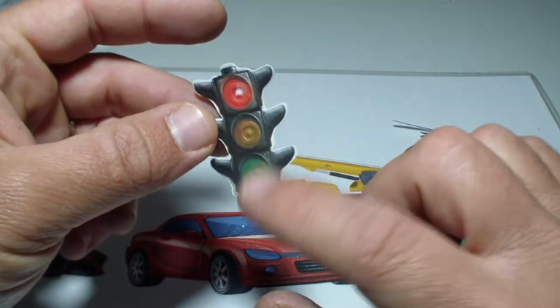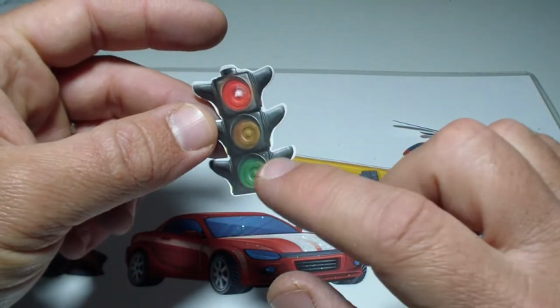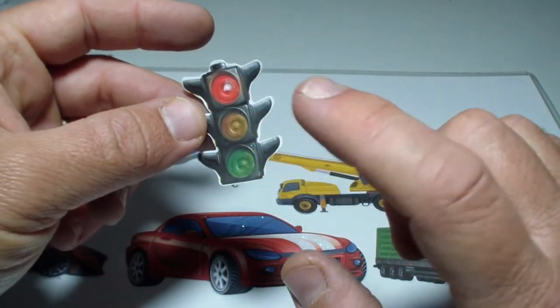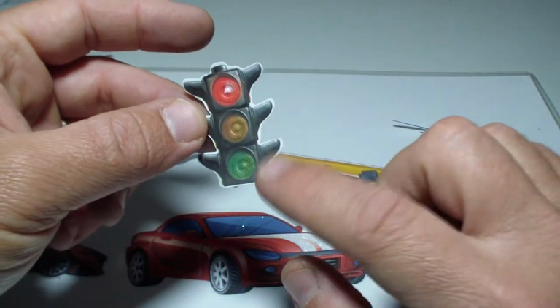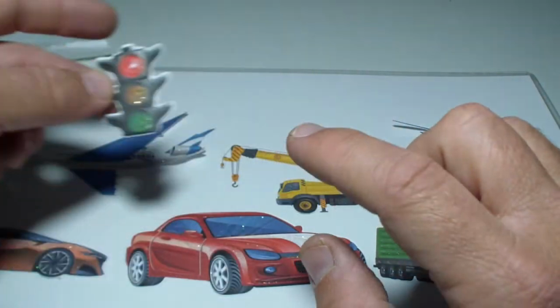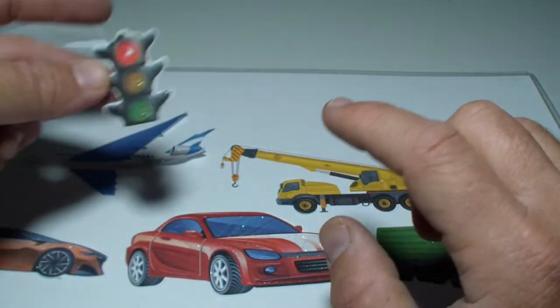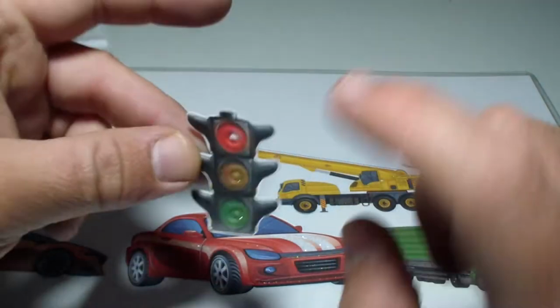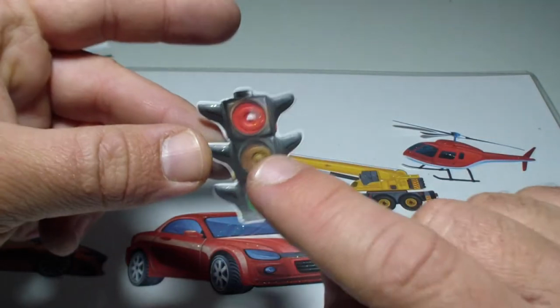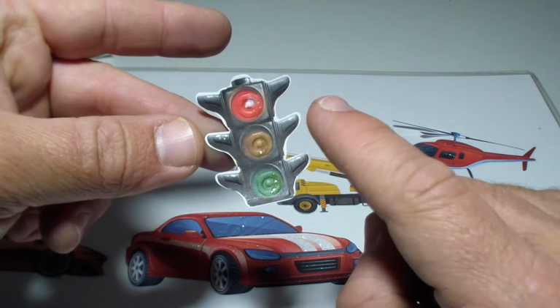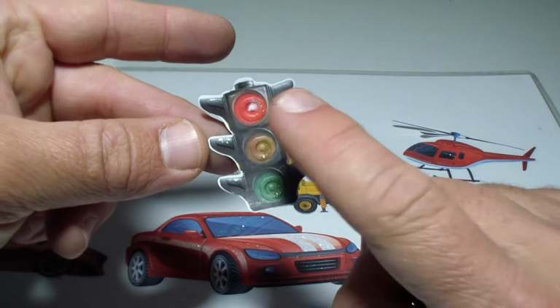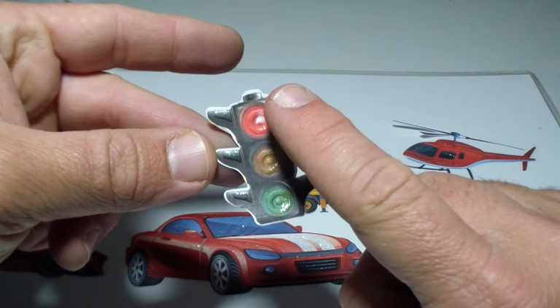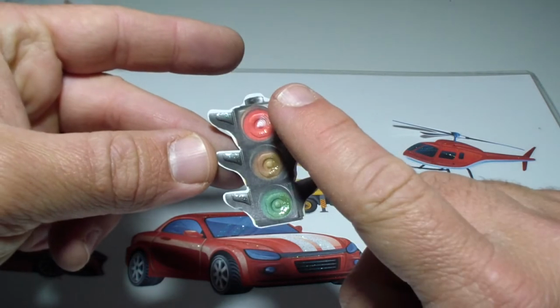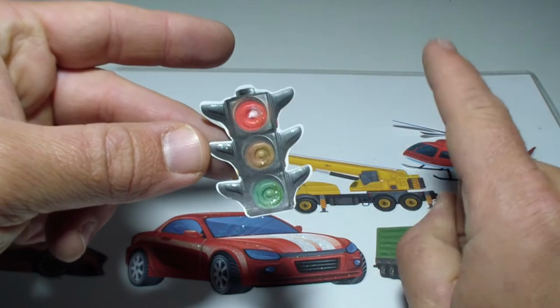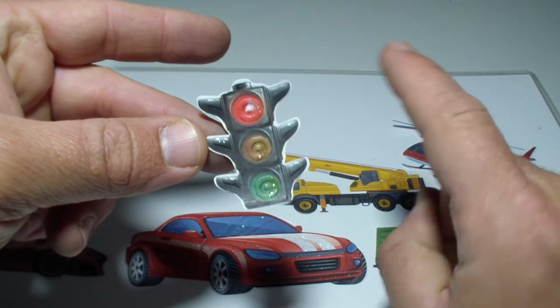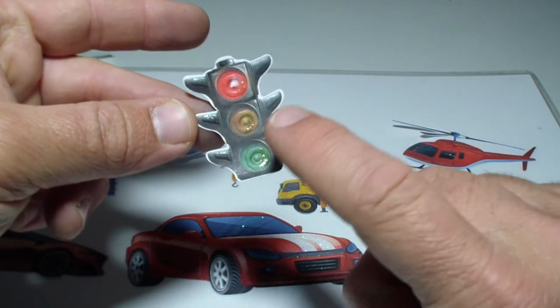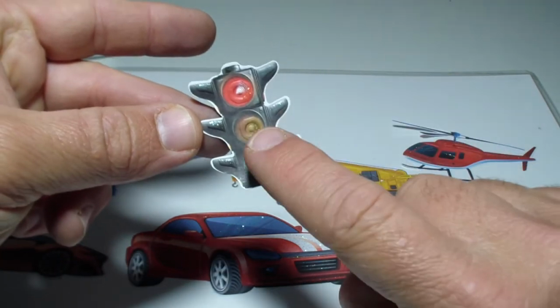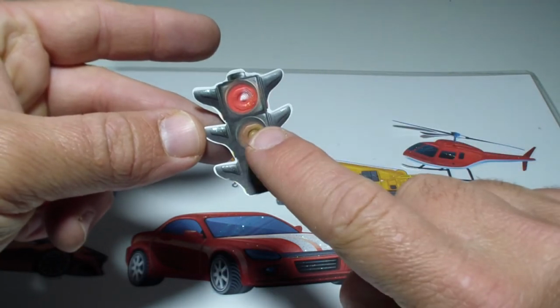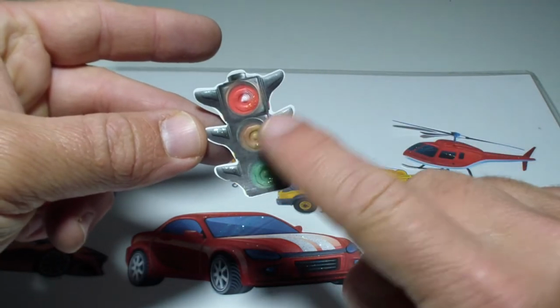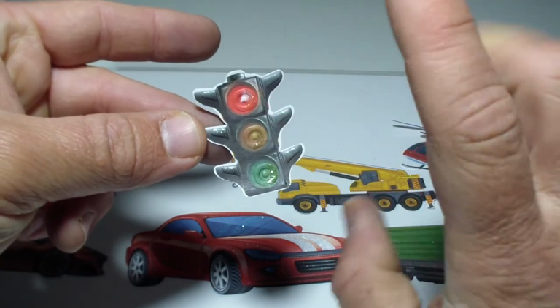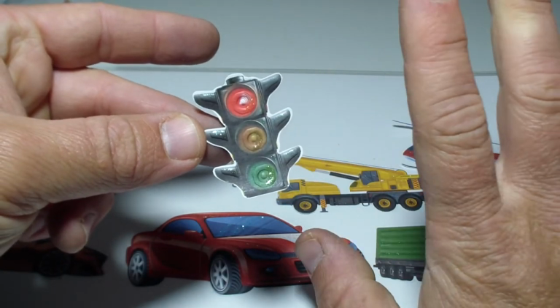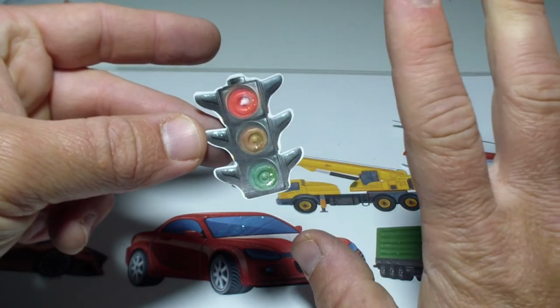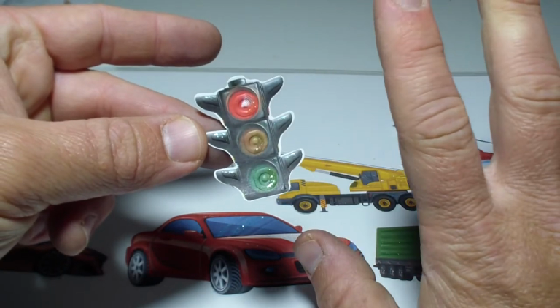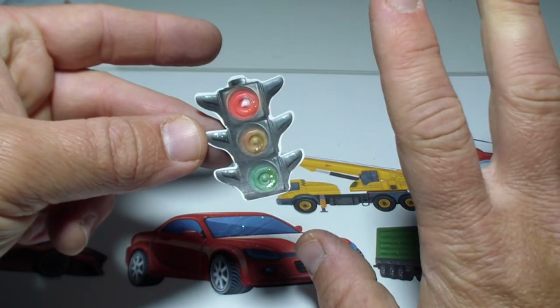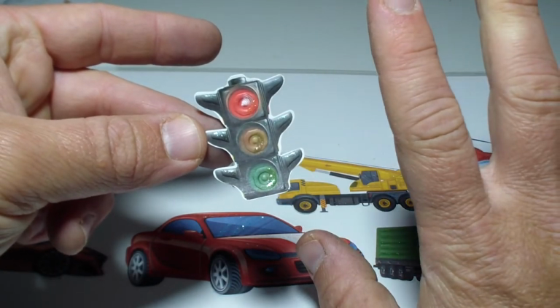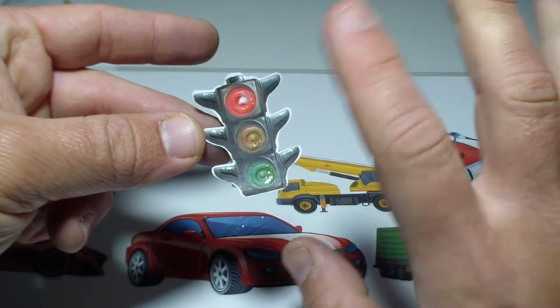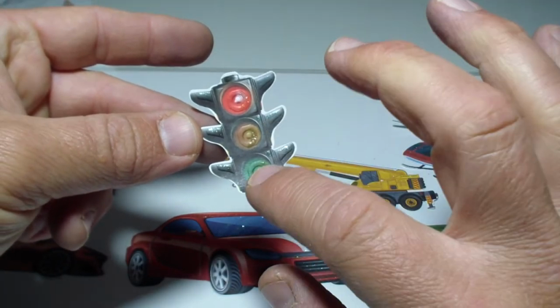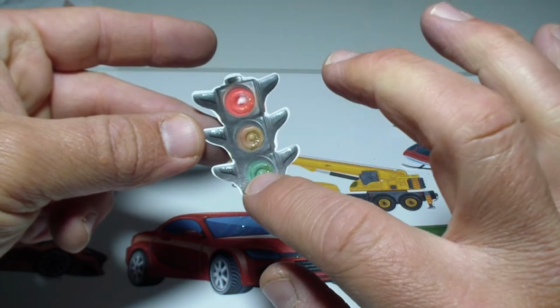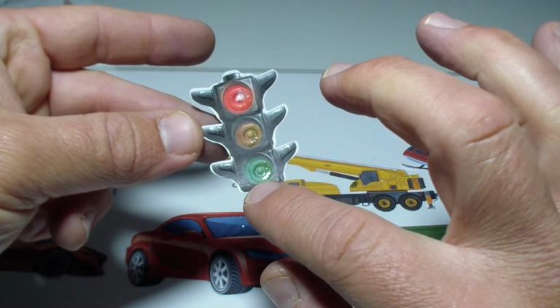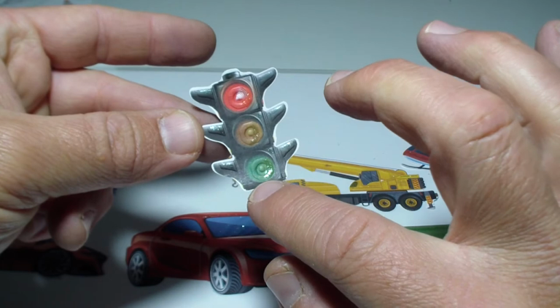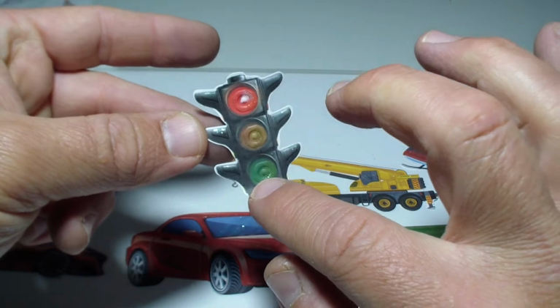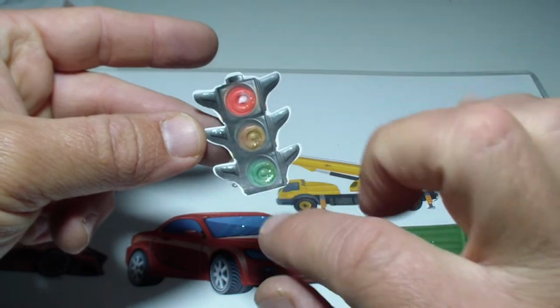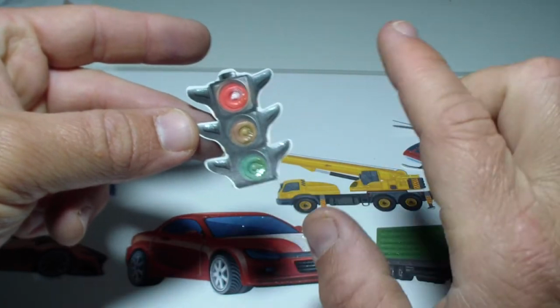Right kids? So red — you stop. Yellow — you stay. And green — you go.